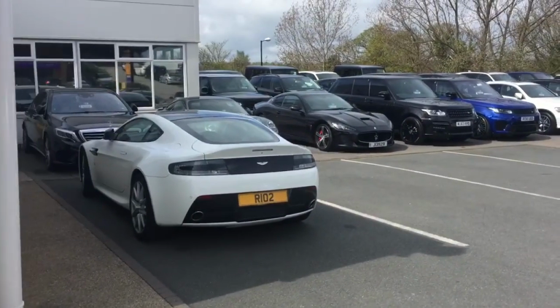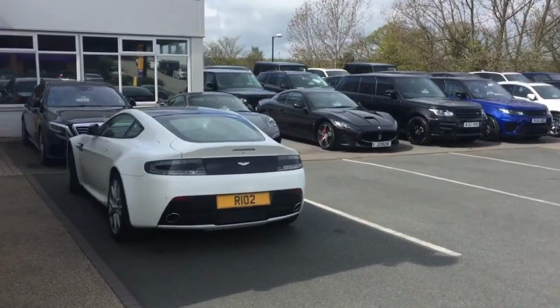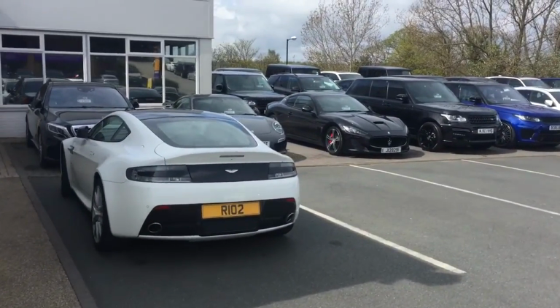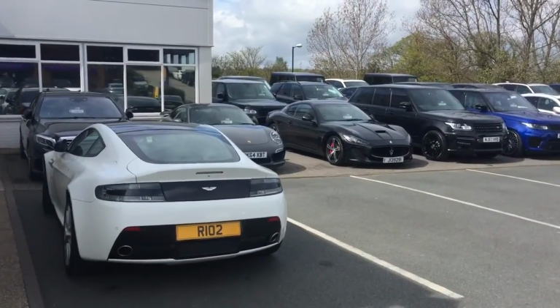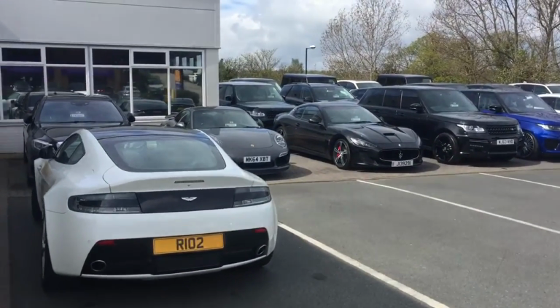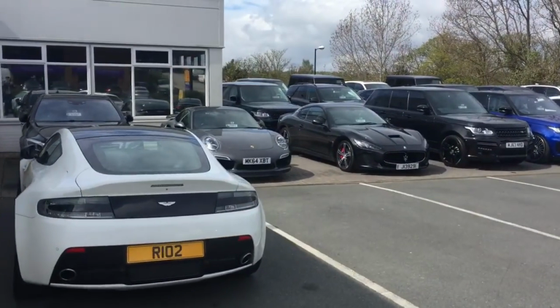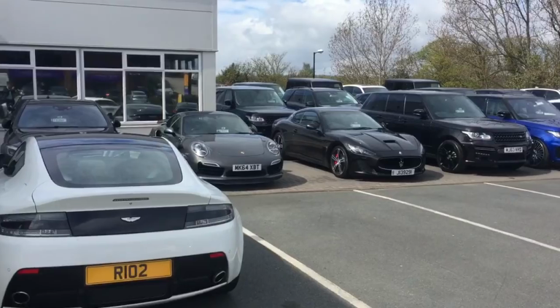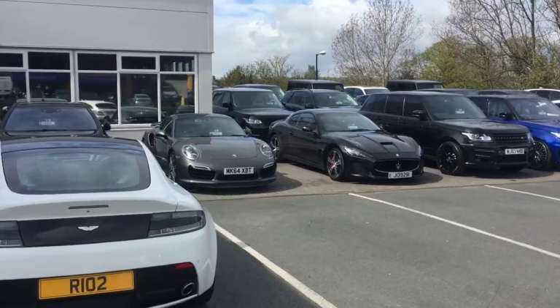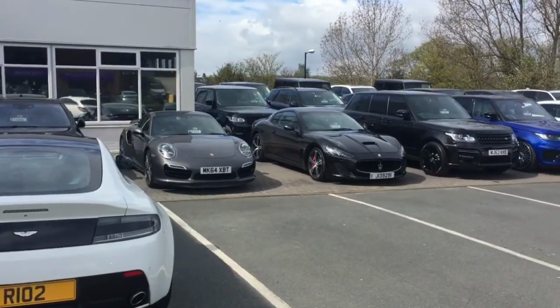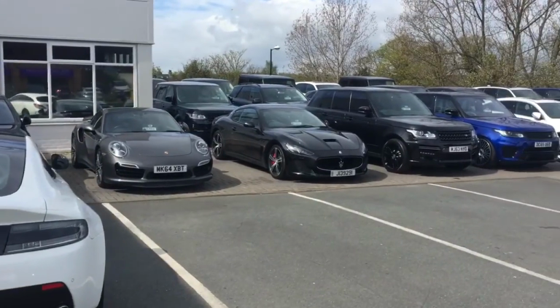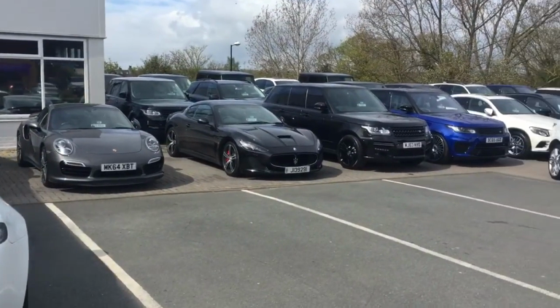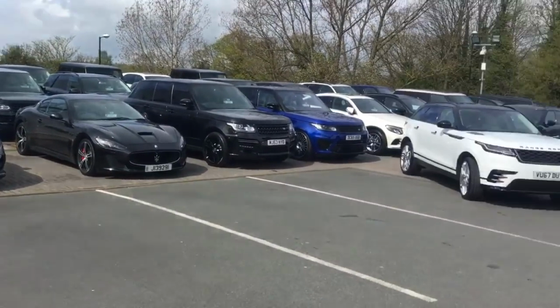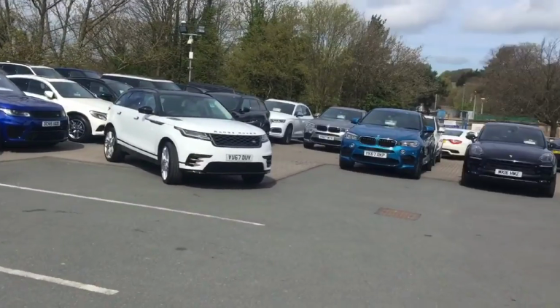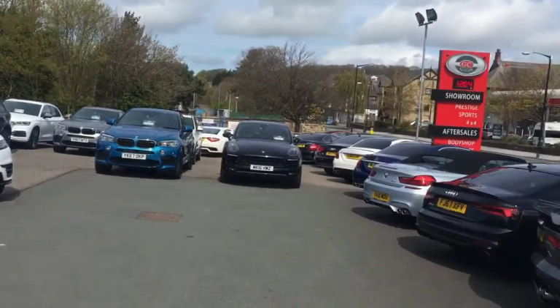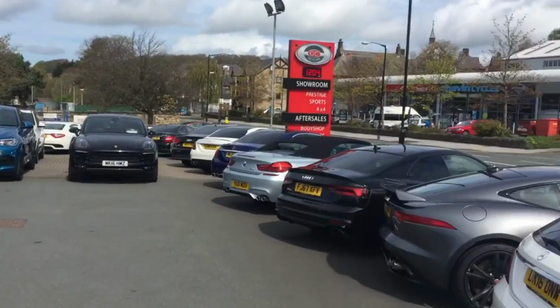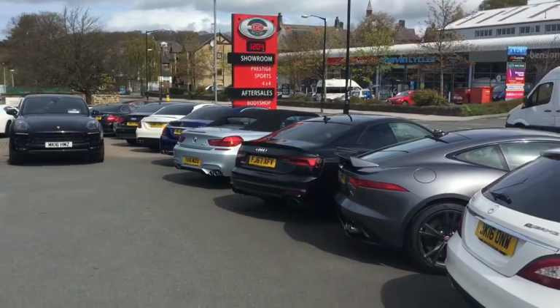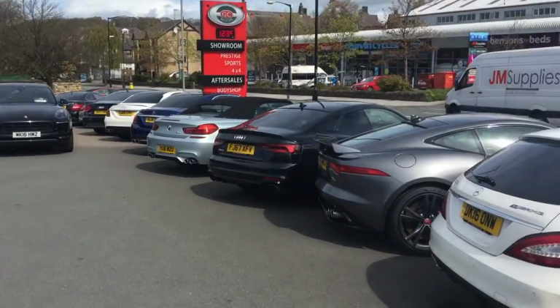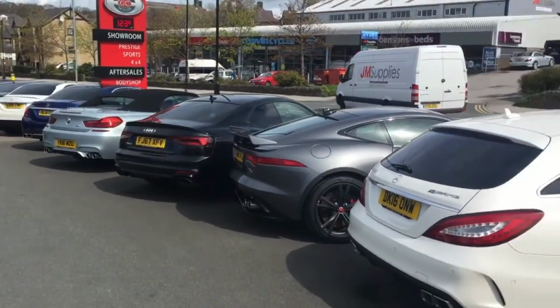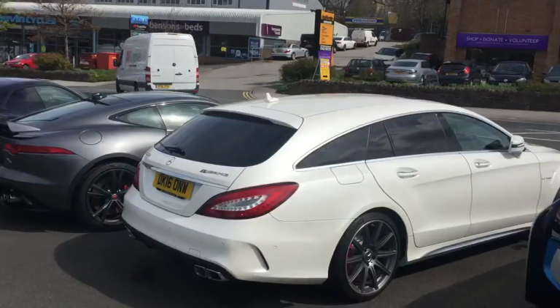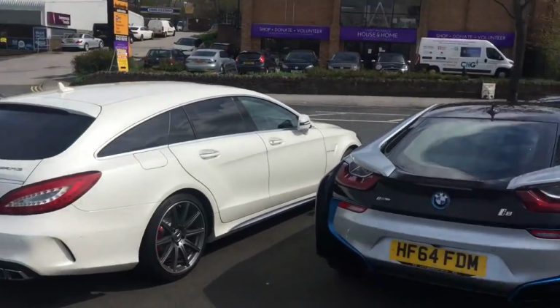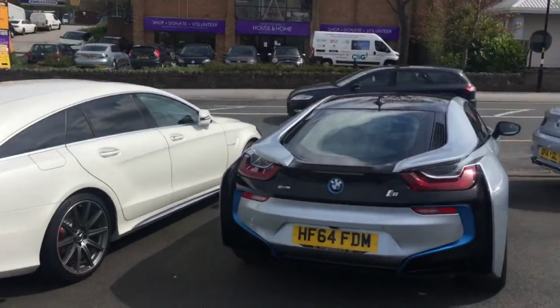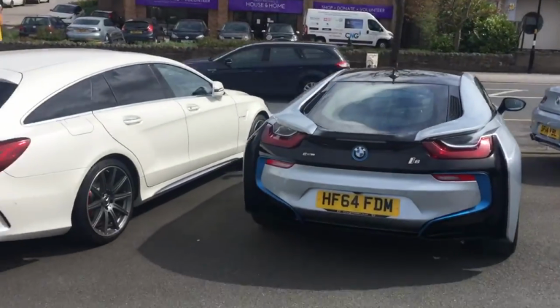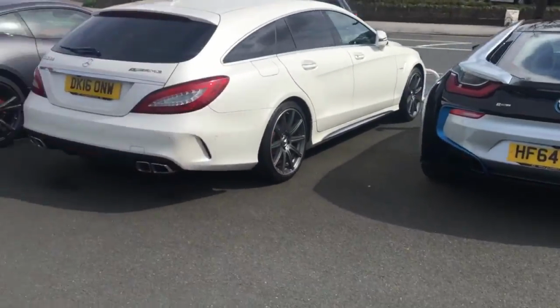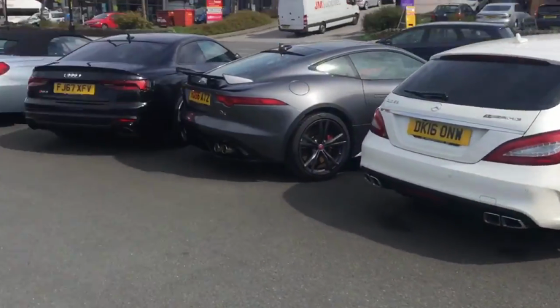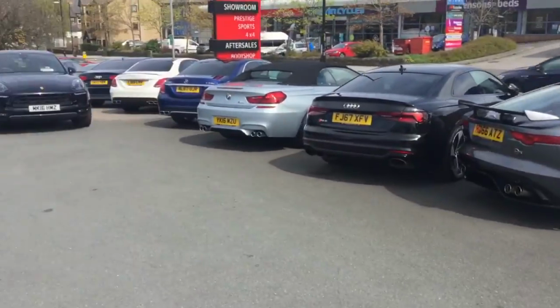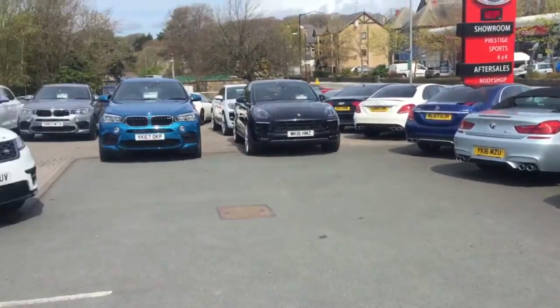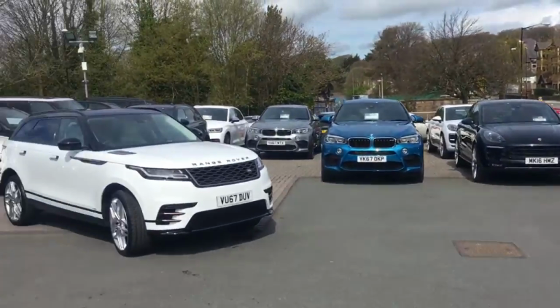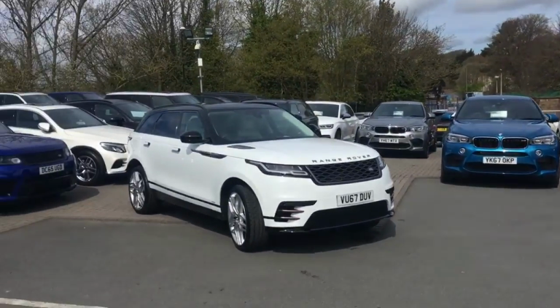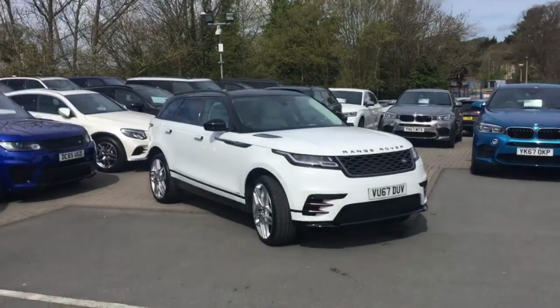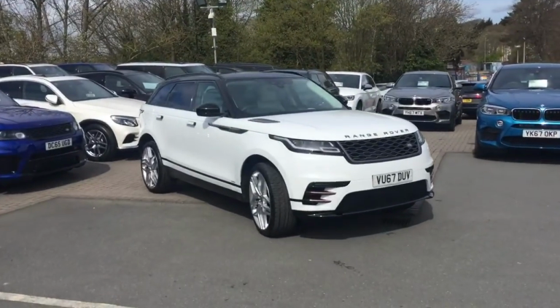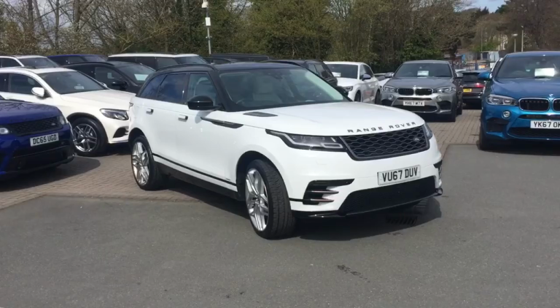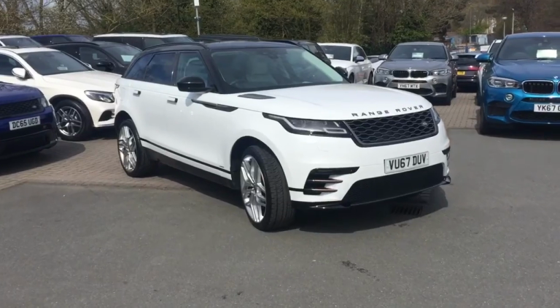We've got some beautiful cars in stock today. As you can see we've got the Porsches, the Maseratis, the Range Rovers, an Audi RS5, BMW i8. But what we're all here to see, and hopefully your next car, is the beautiful Range Rover Velar.